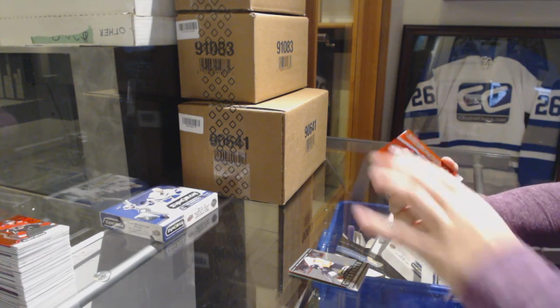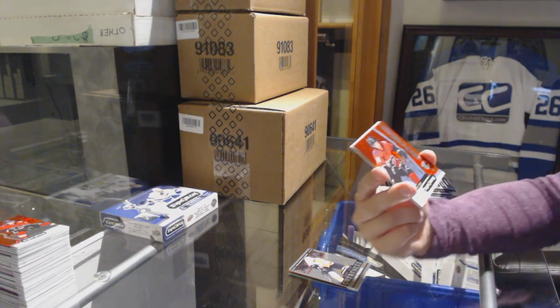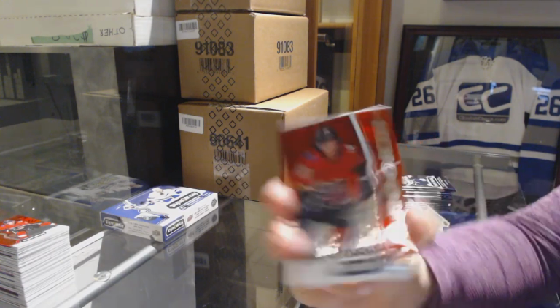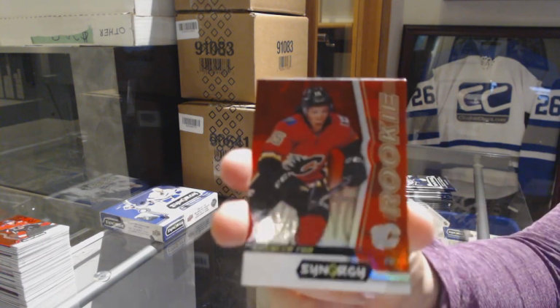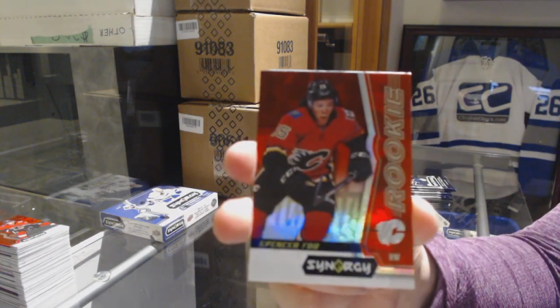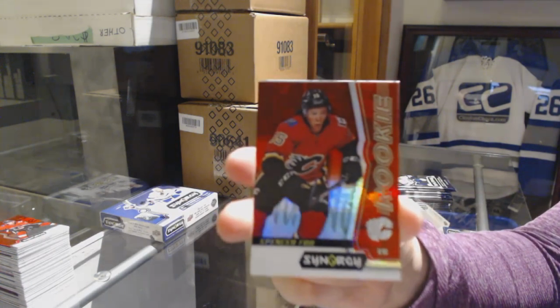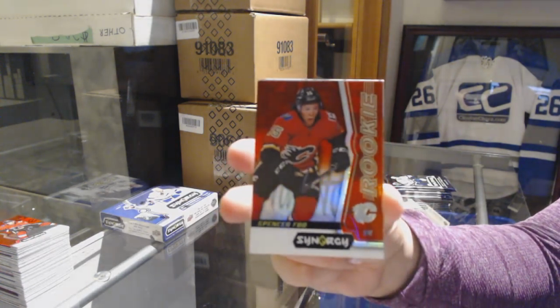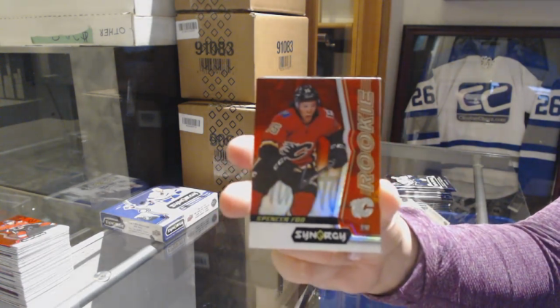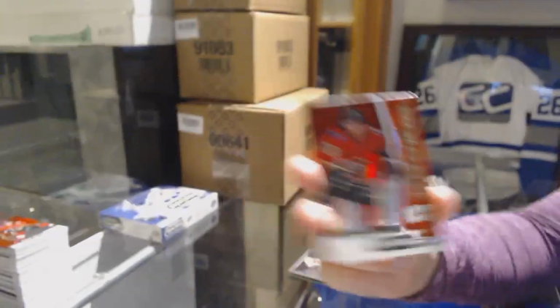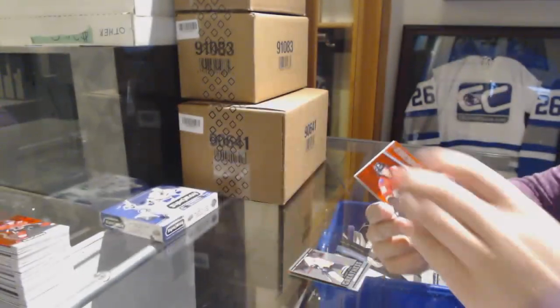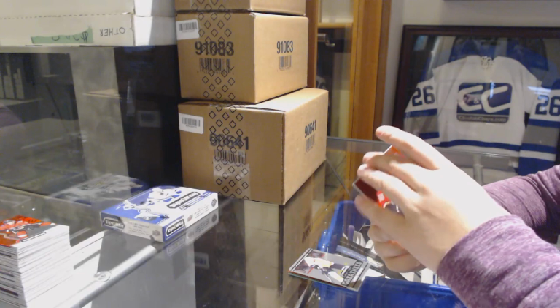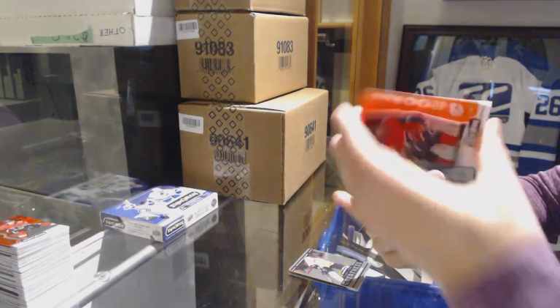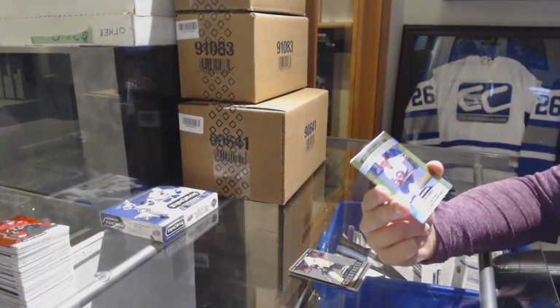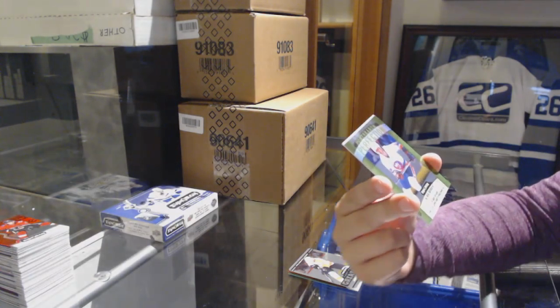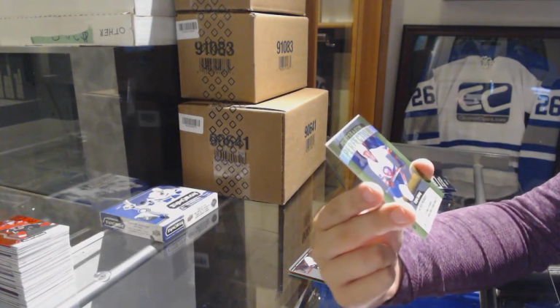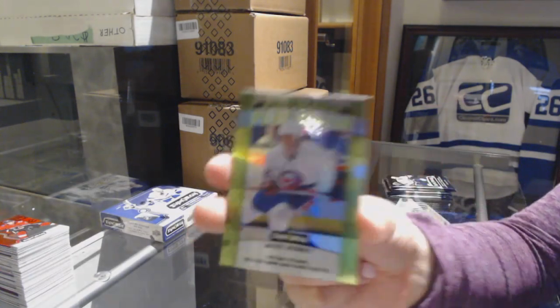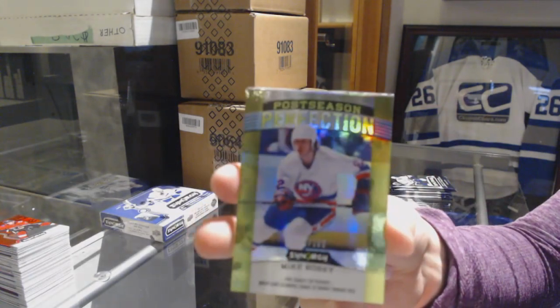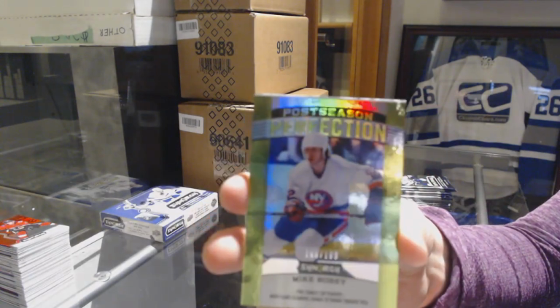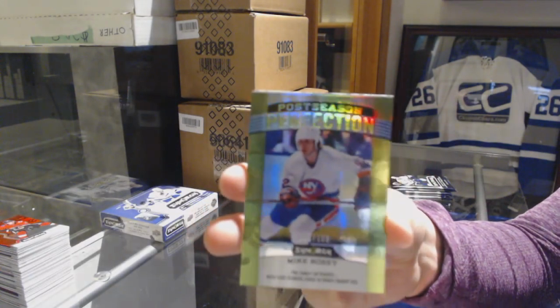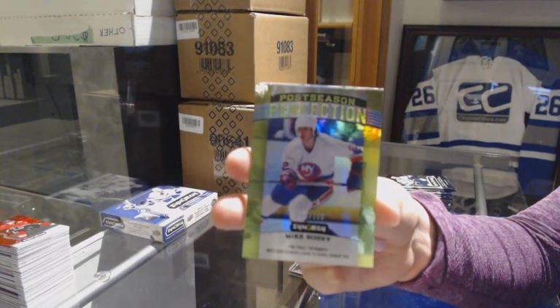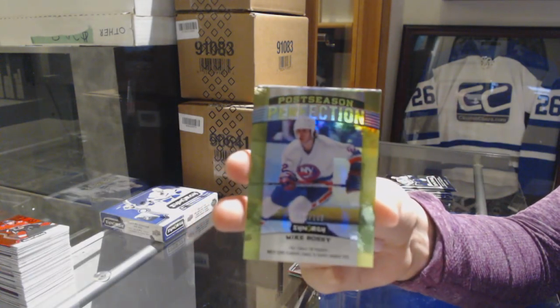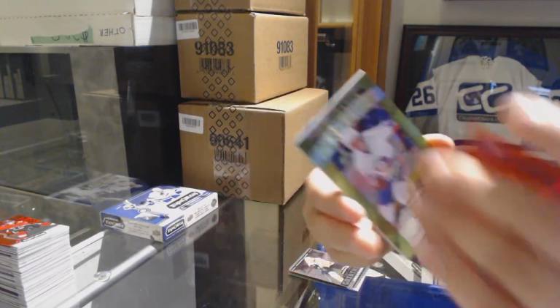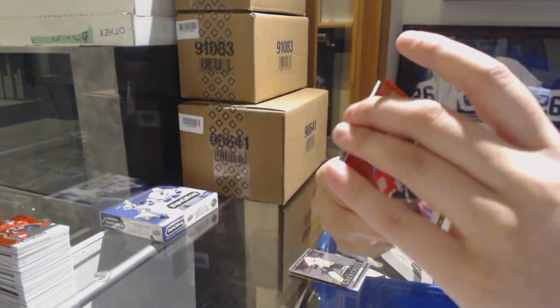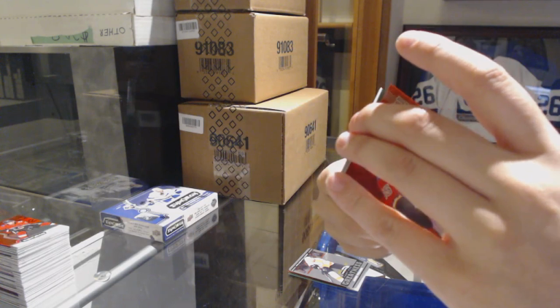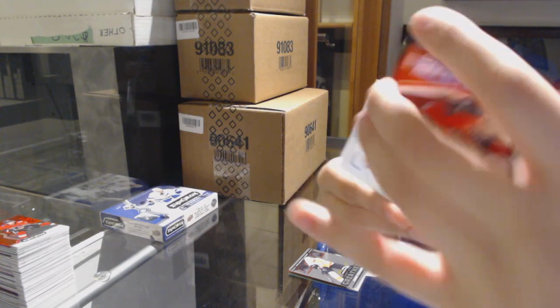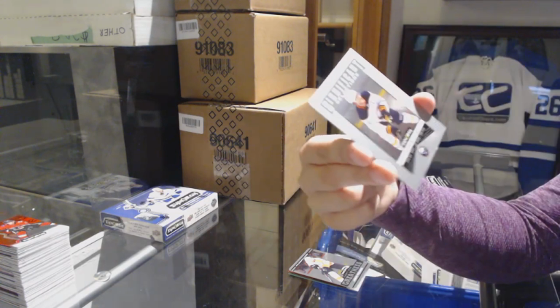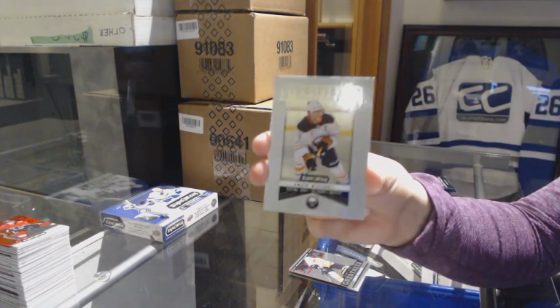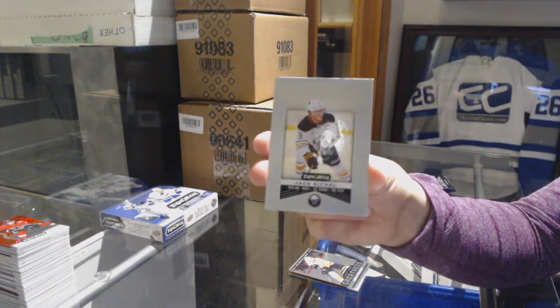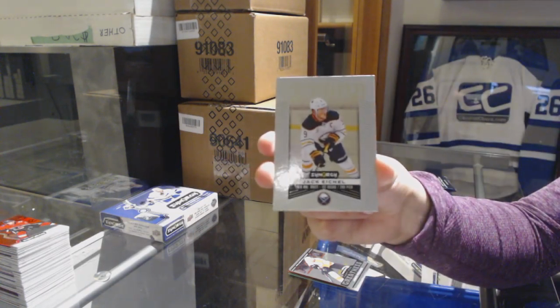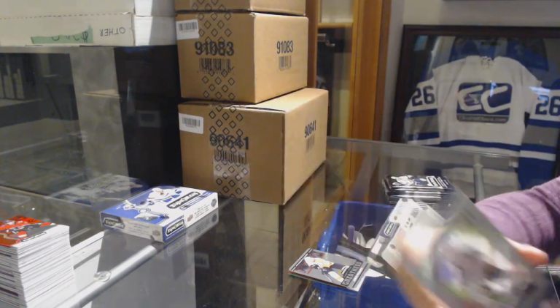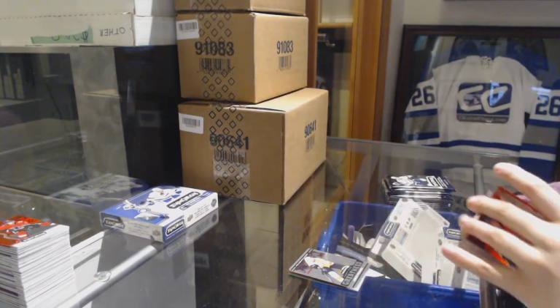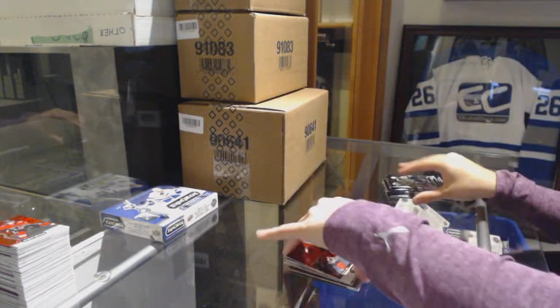We've got a red rookie of Spencer Foo for the Calgary Flames. Mike Bossy numbered to 199 postseason green. And a Jack Eichel significant selections for the Sabres.